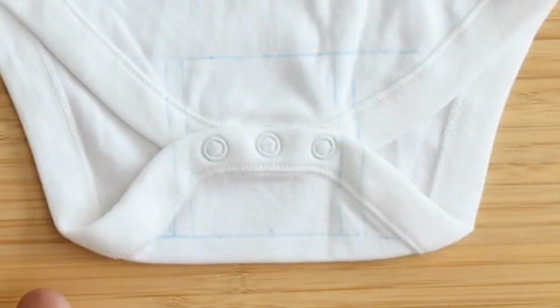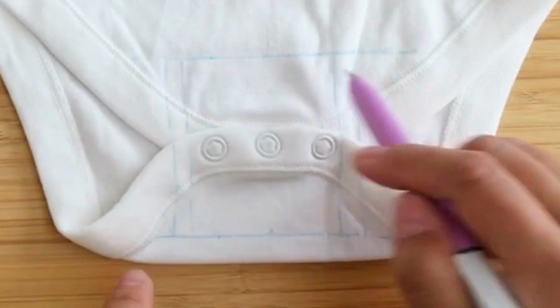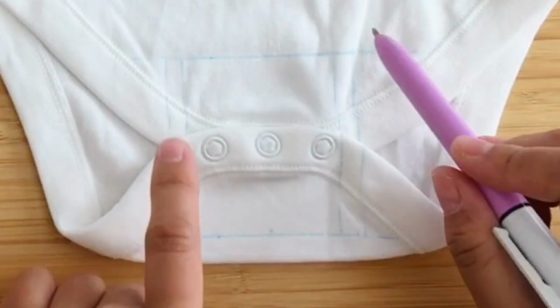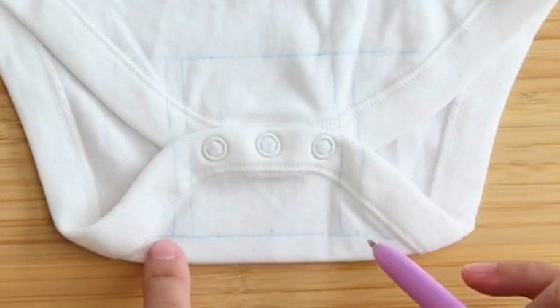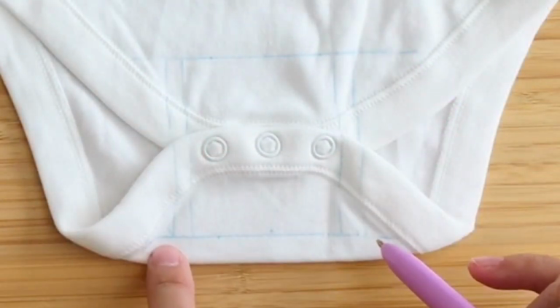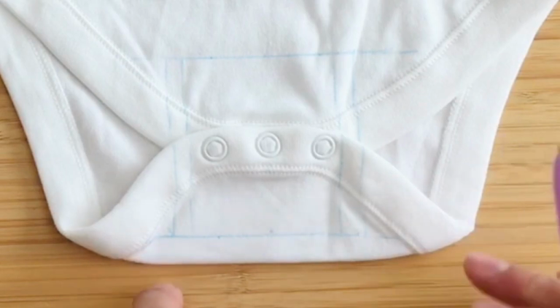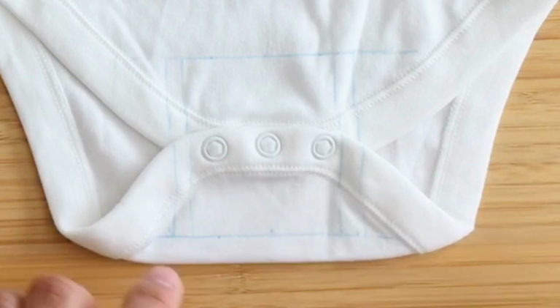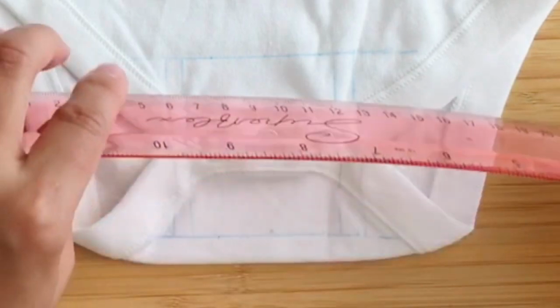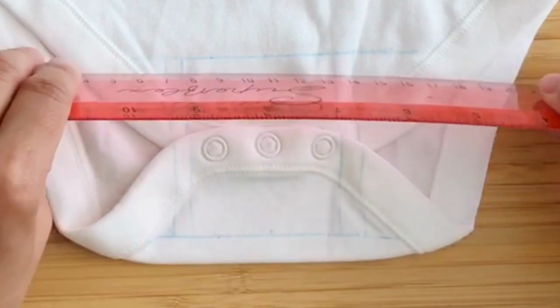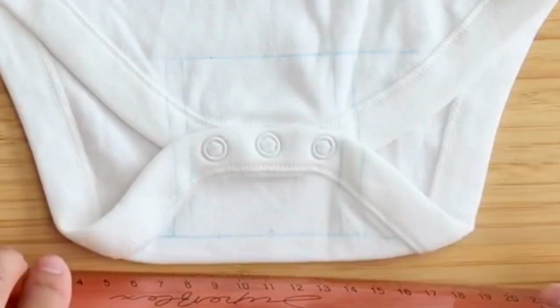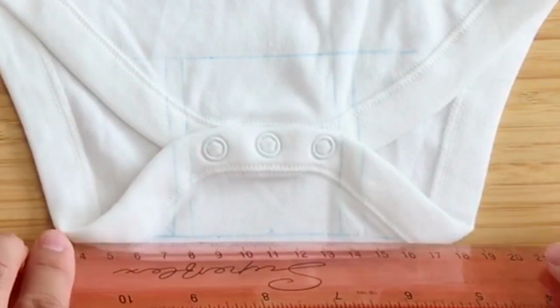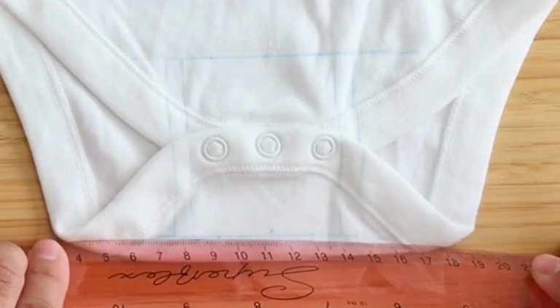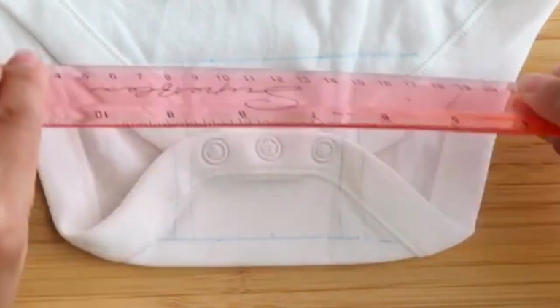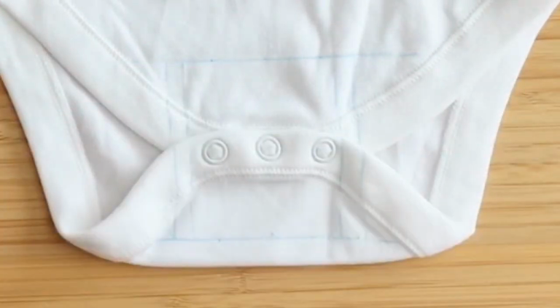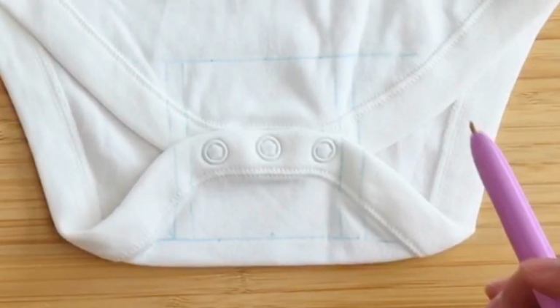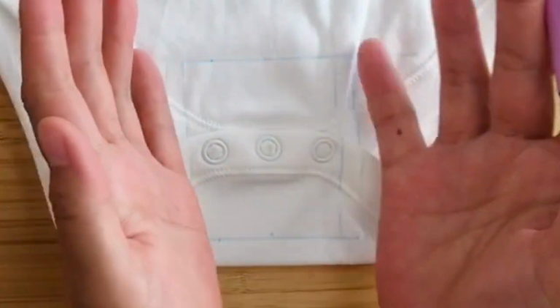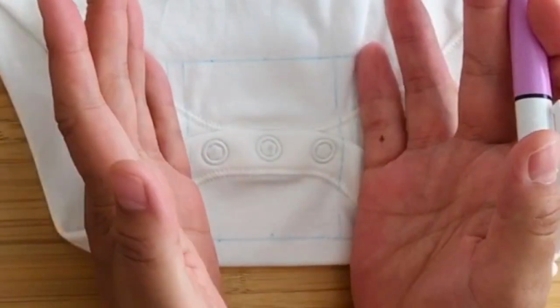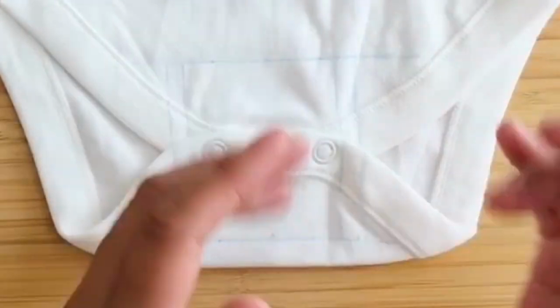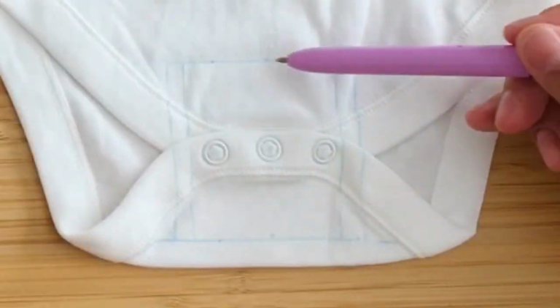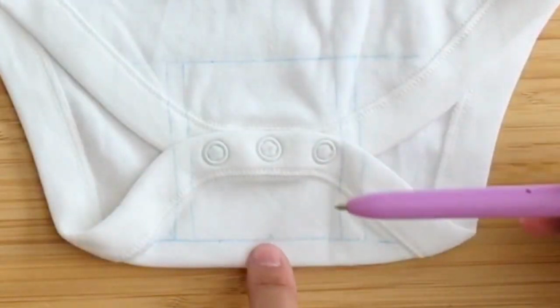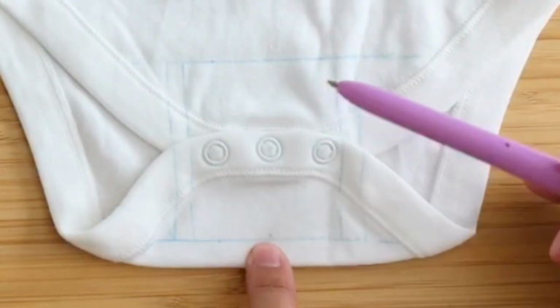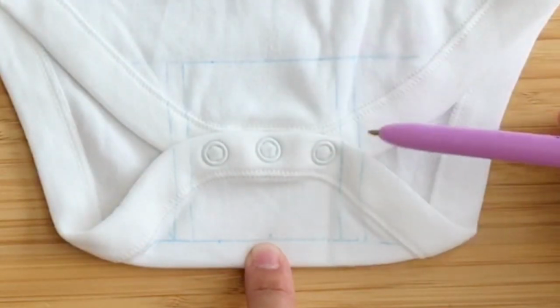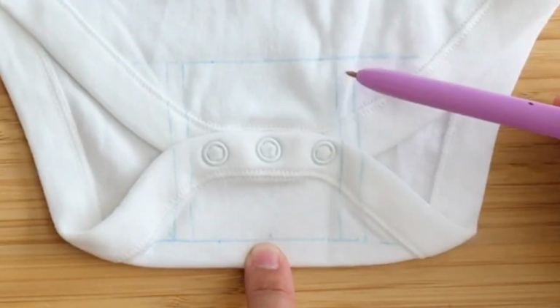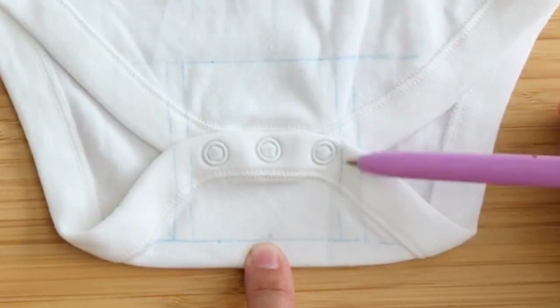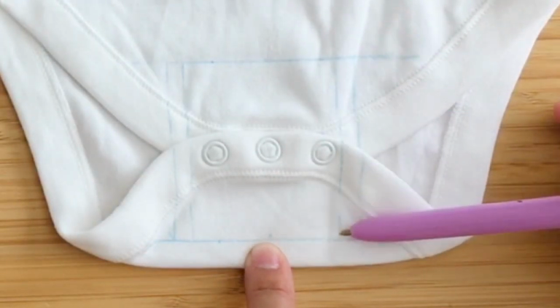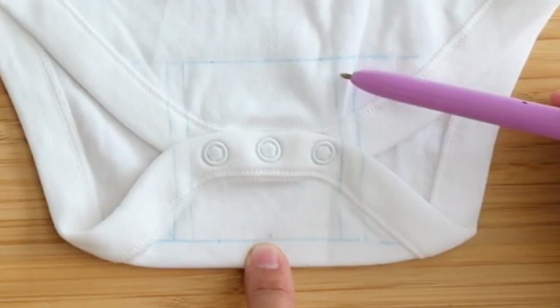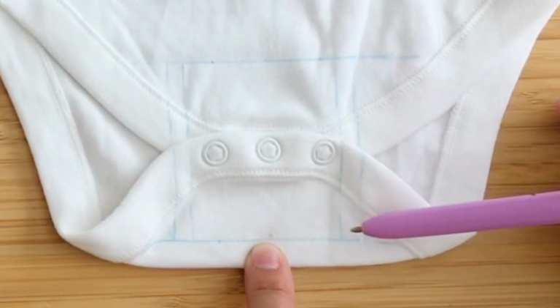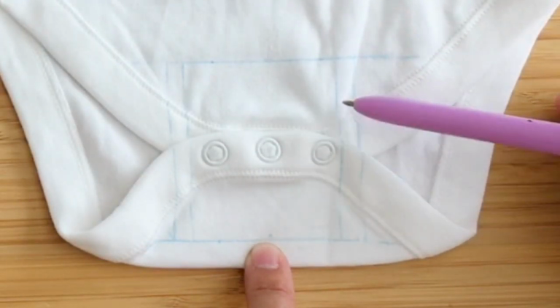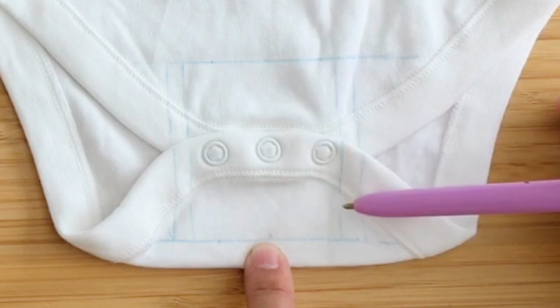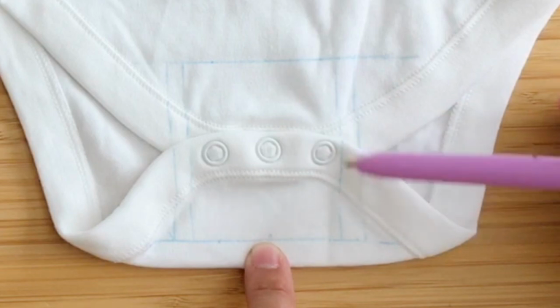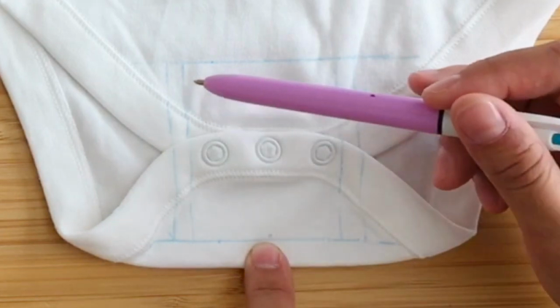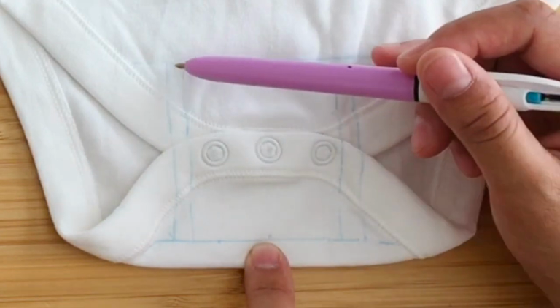I've drawn a grid of lines here — this is where I'm going to cut out the fabric along the edges. Within those edges I've drawn a line about two centimeters in, and that's where I will be stitching.